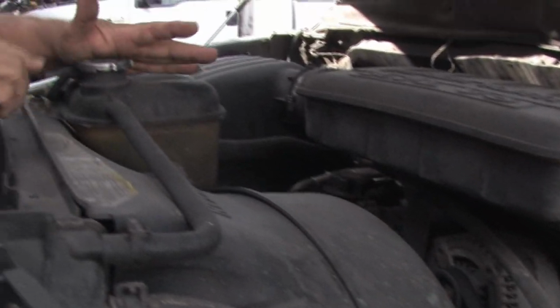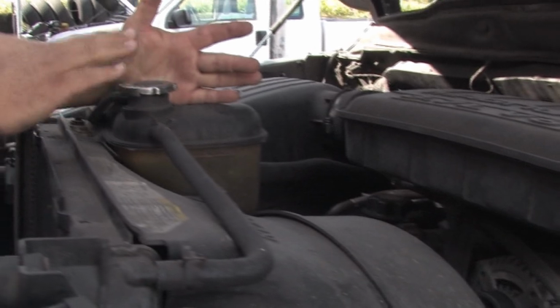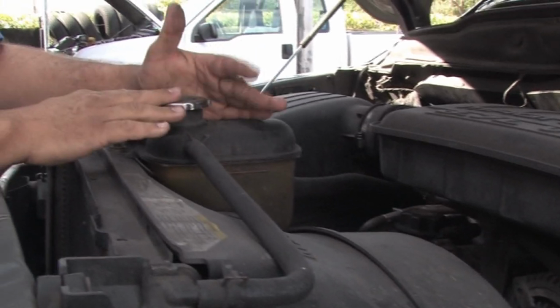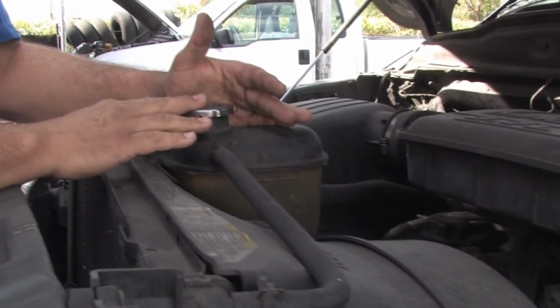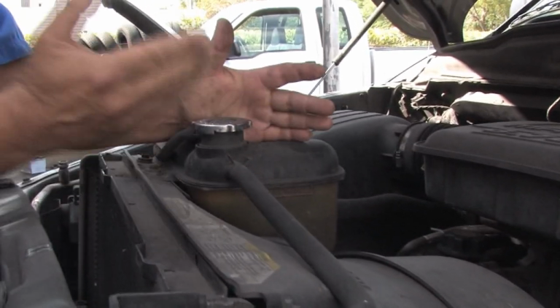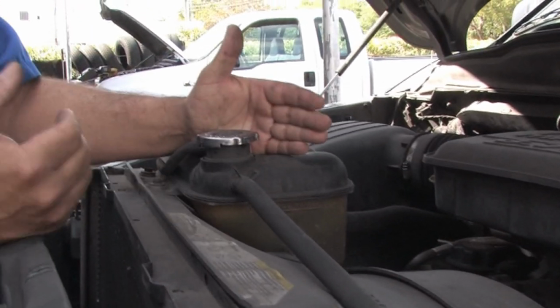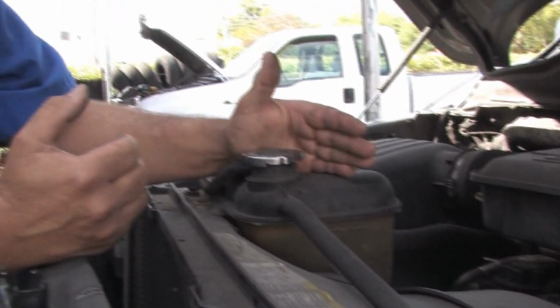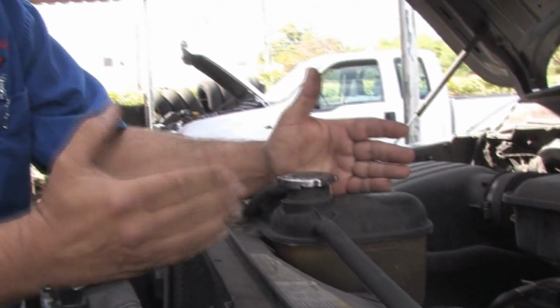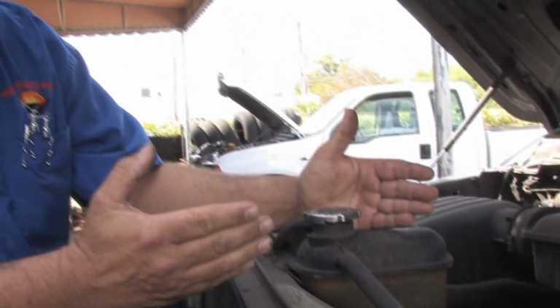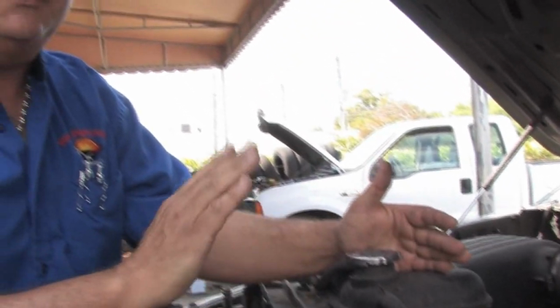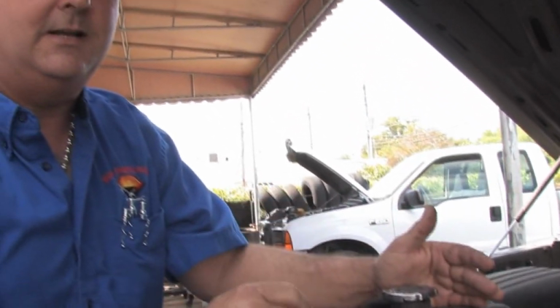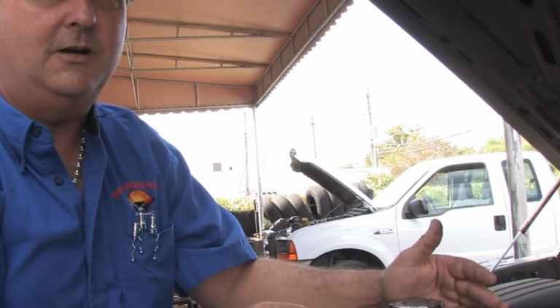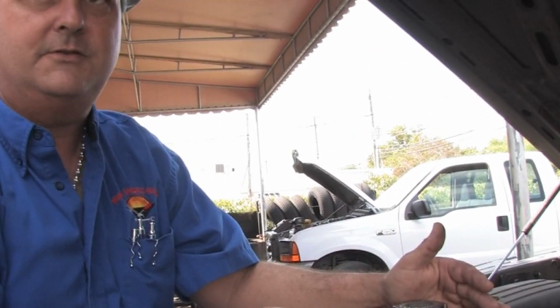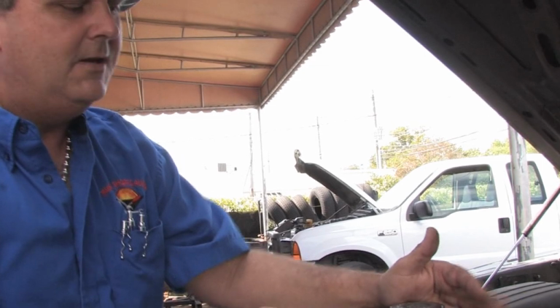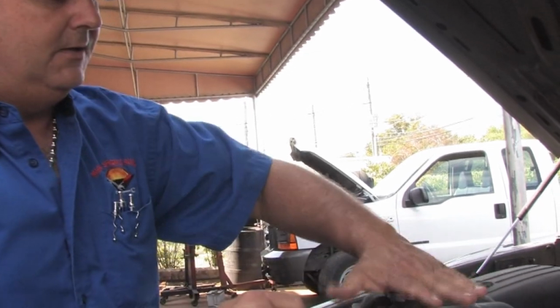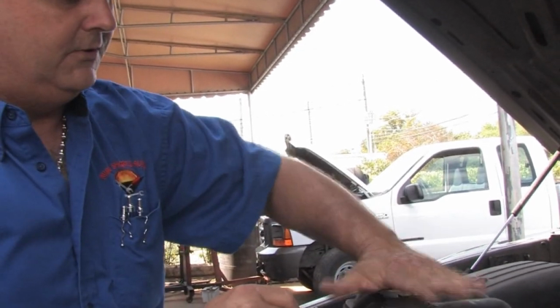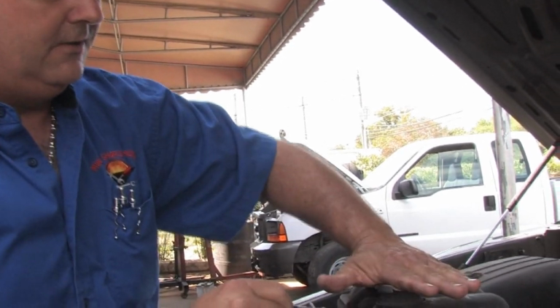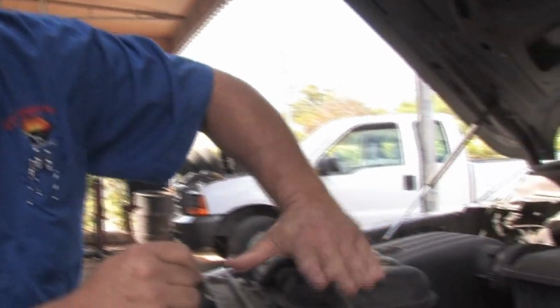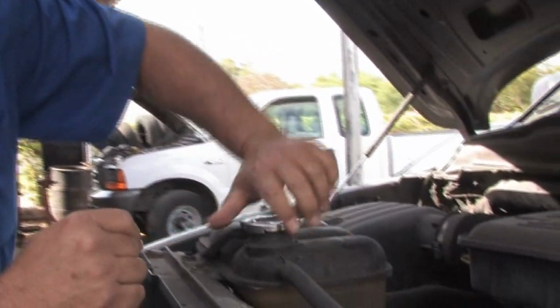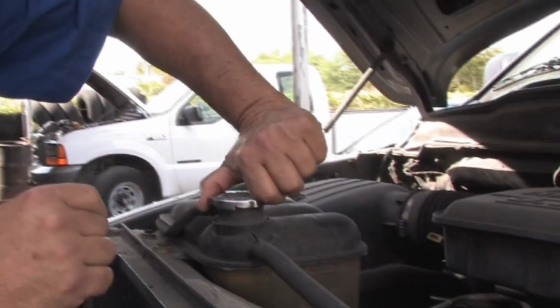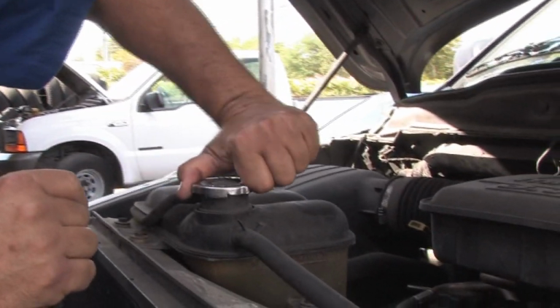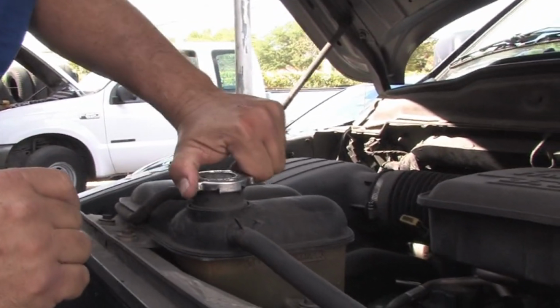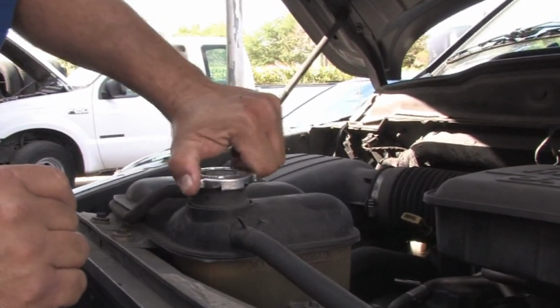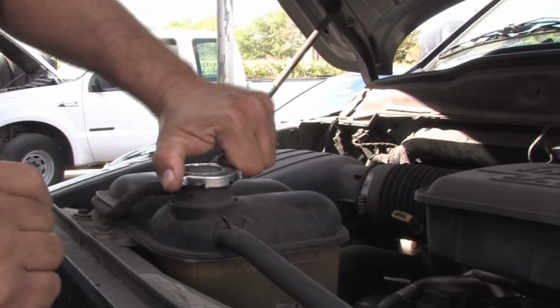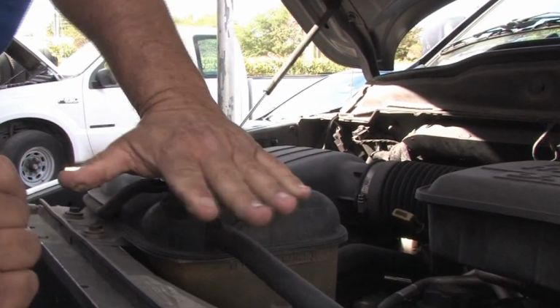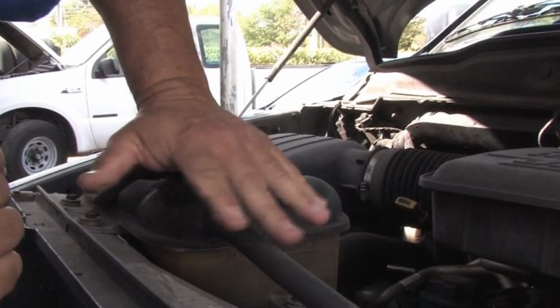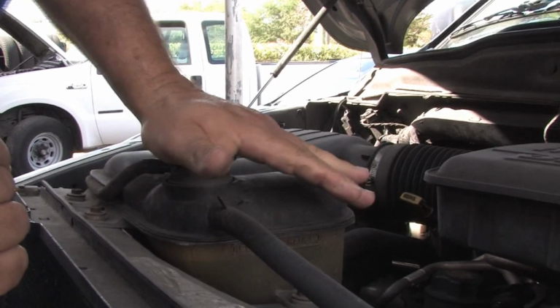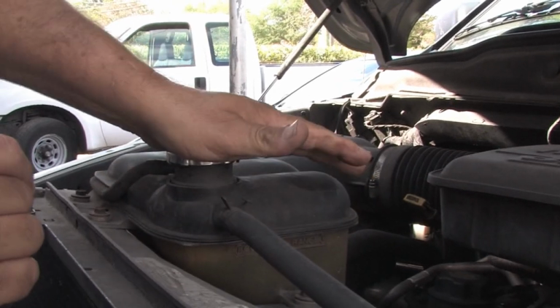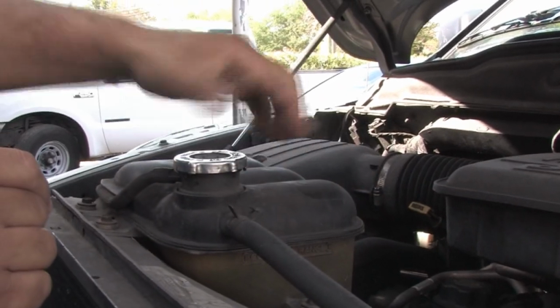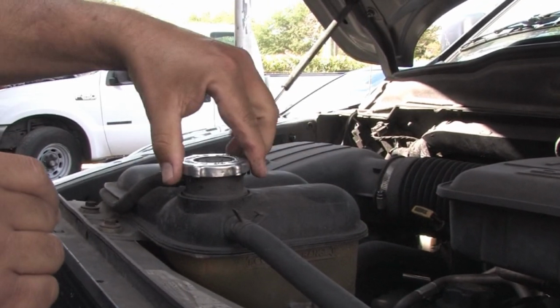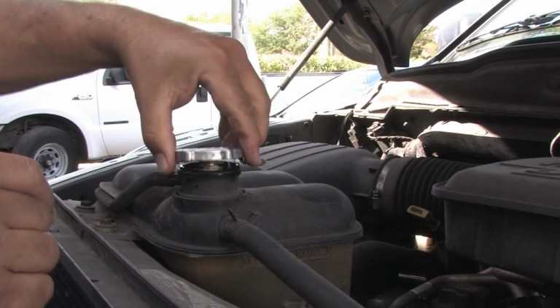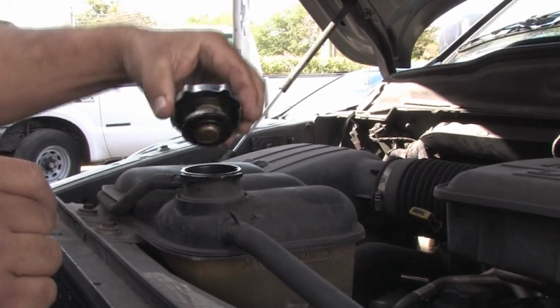It's dangerous. So when people come in here and the car is hot, I make sure that I let it cool off first. What you do here, it's a two-part process. You turn it, it'll stop. You push it down, turn it again, and remove it.